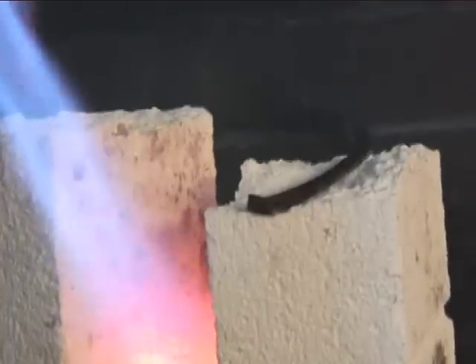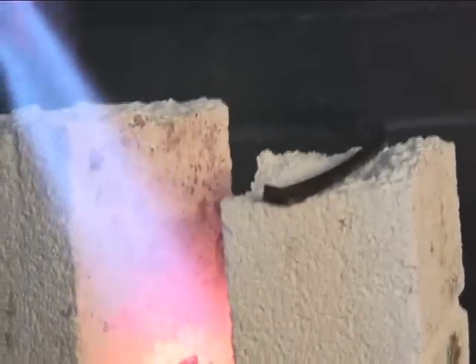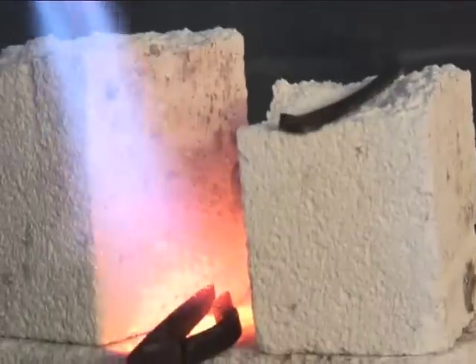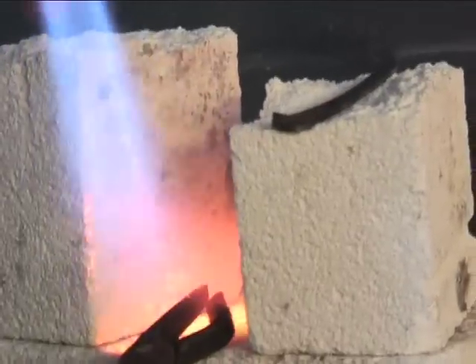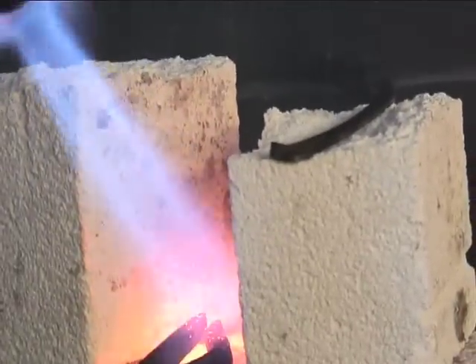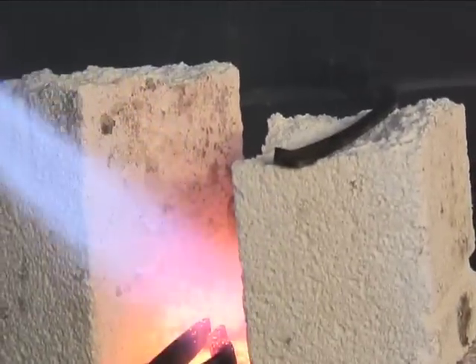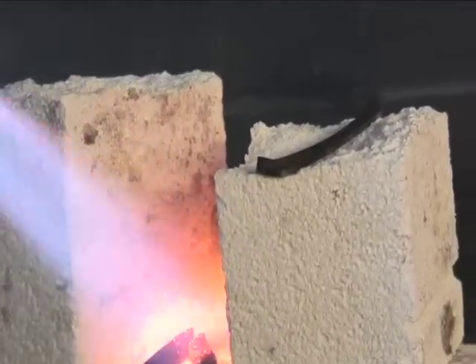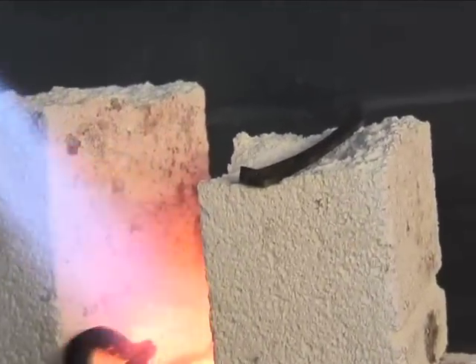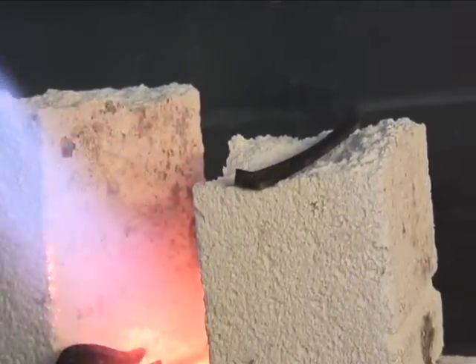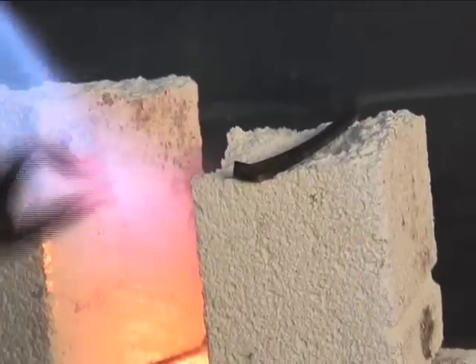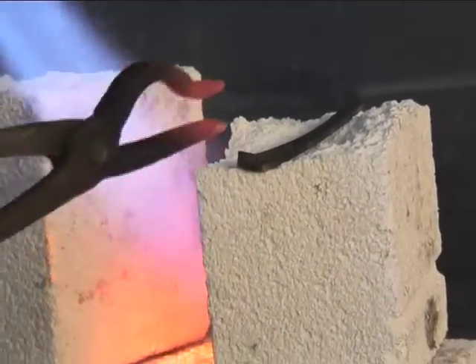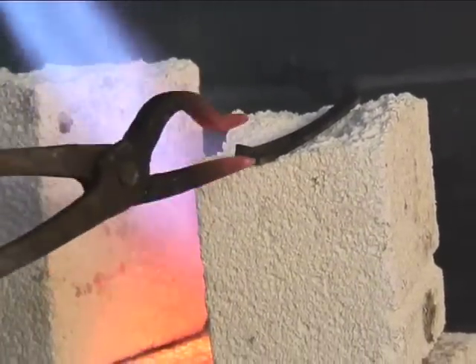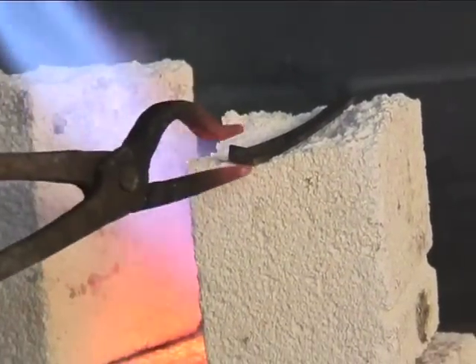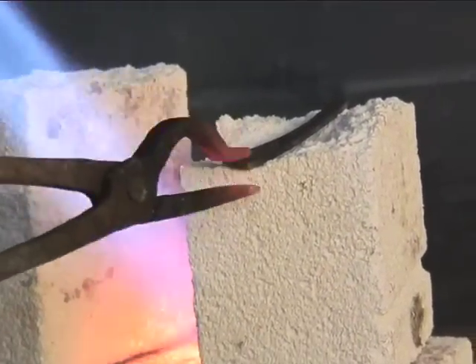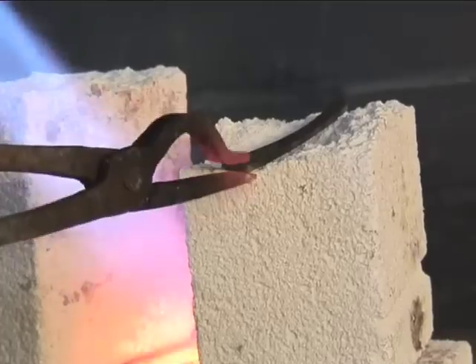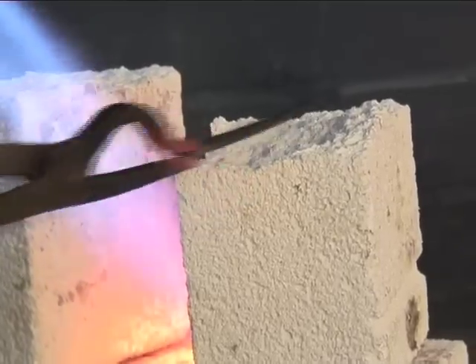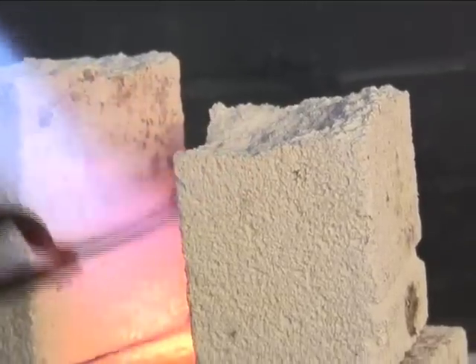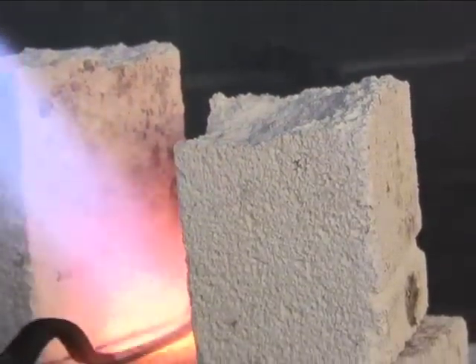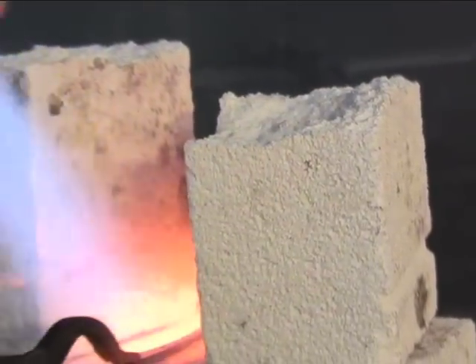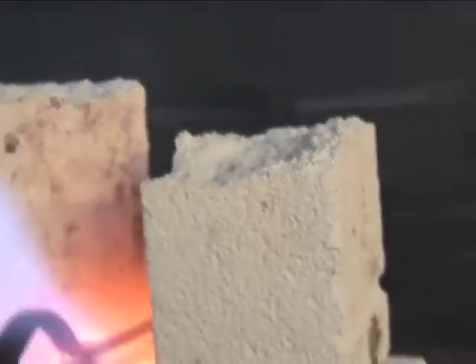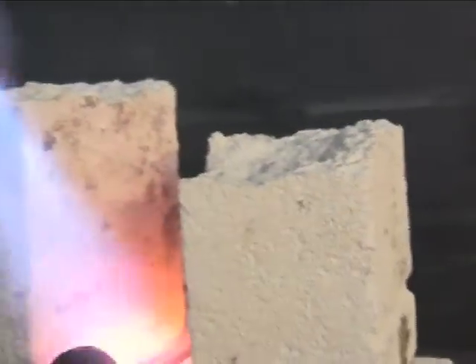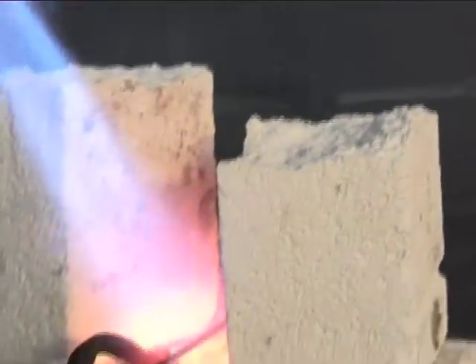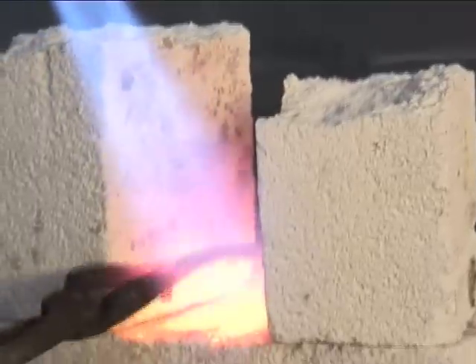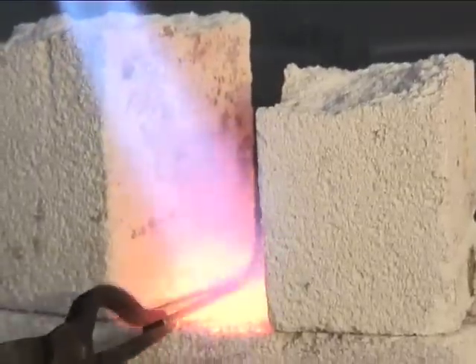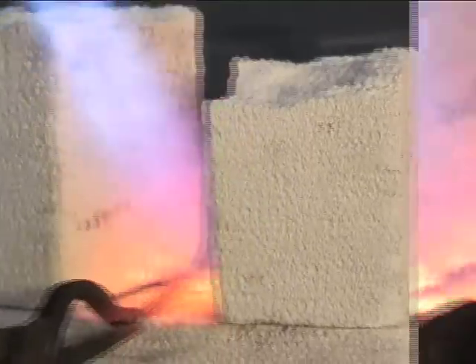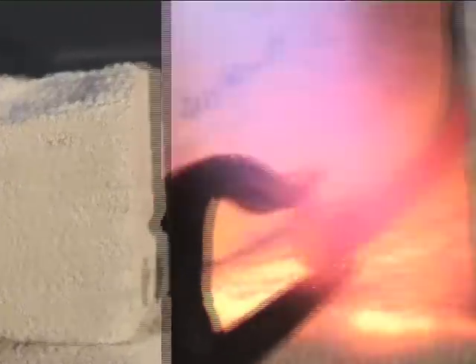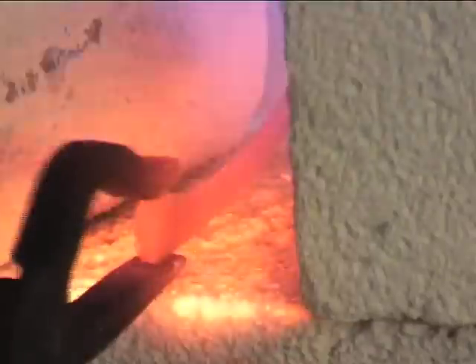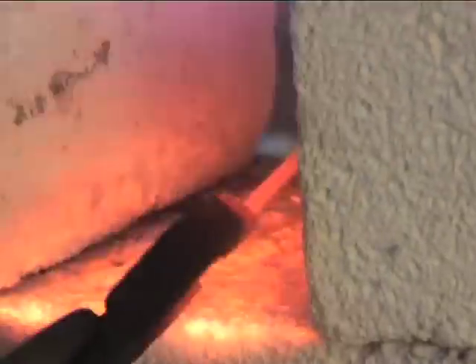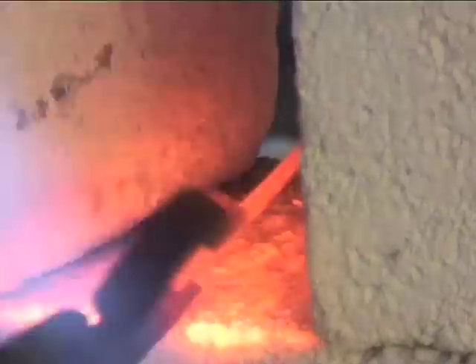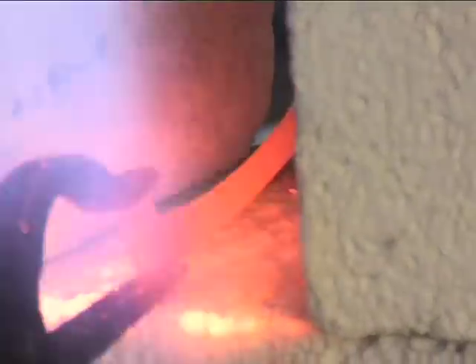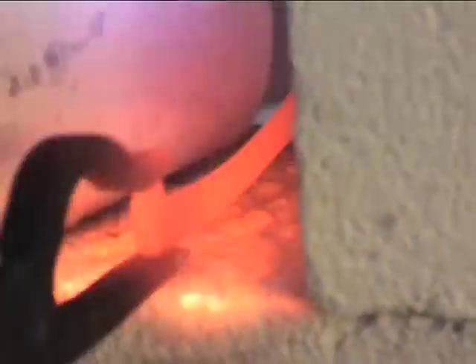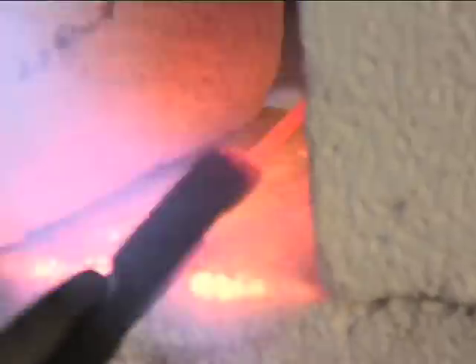Trying to get the bricks to soak up some heat first. The tricky thing doing it with a torch is to make sure I don't overheat the thin sections either side of that hole. I want the environment it's been in to be nice and hot anyway. It's all nice and even.